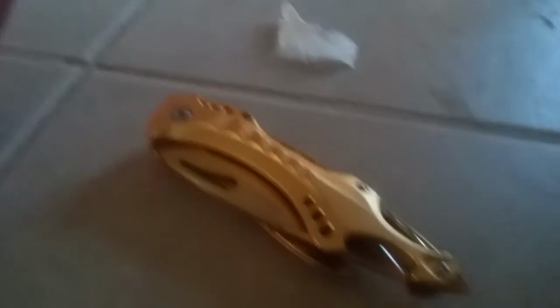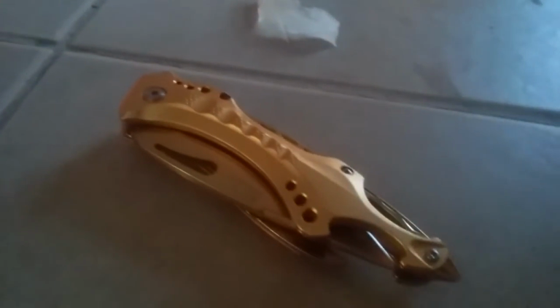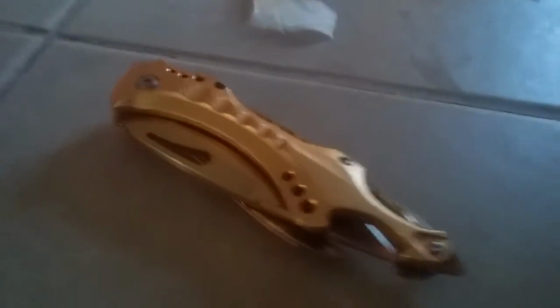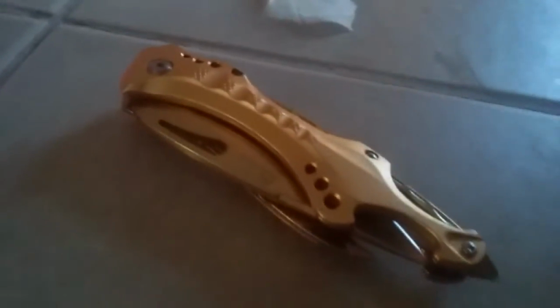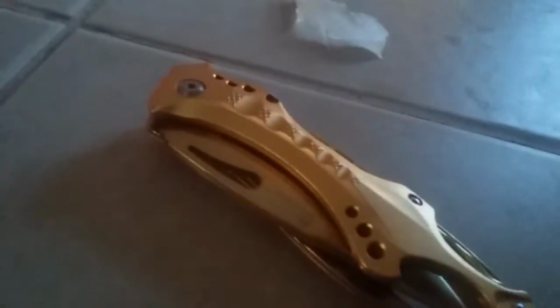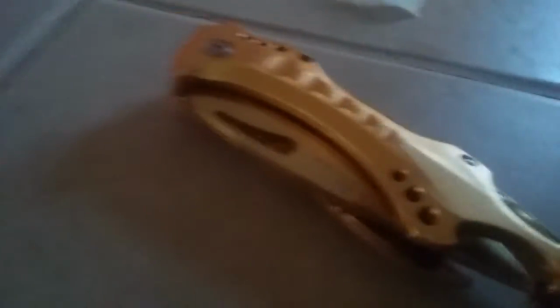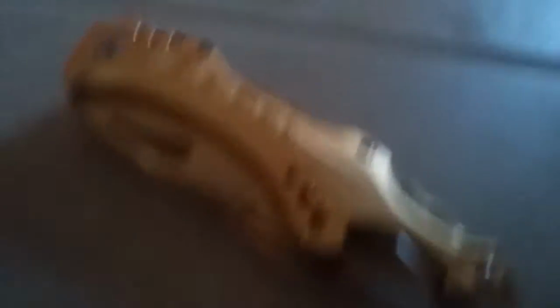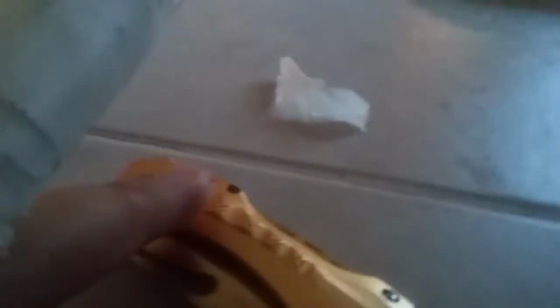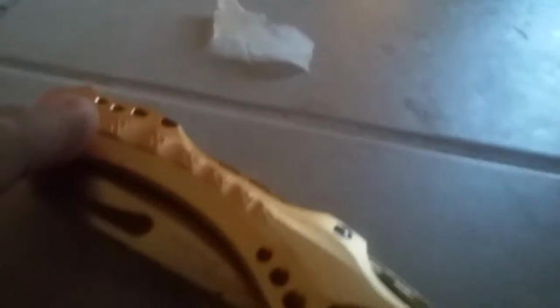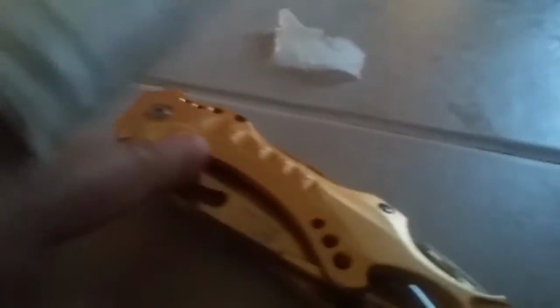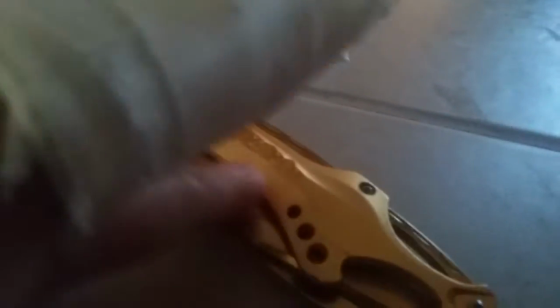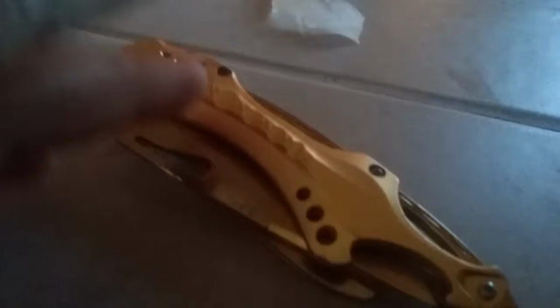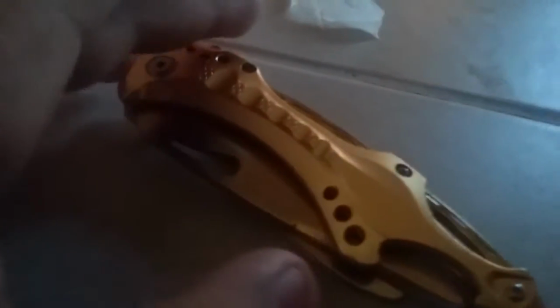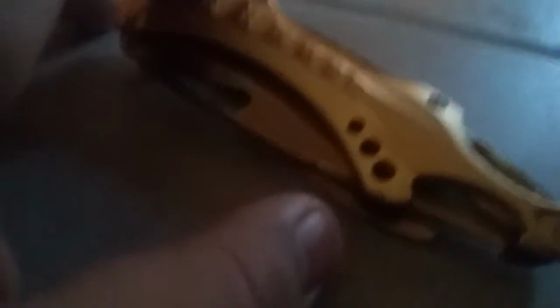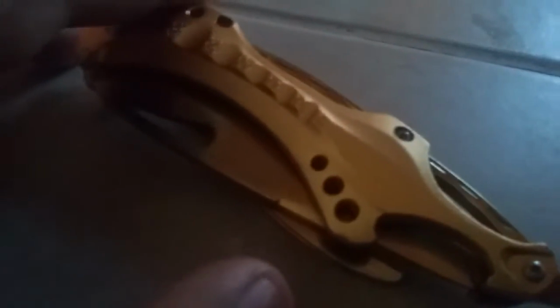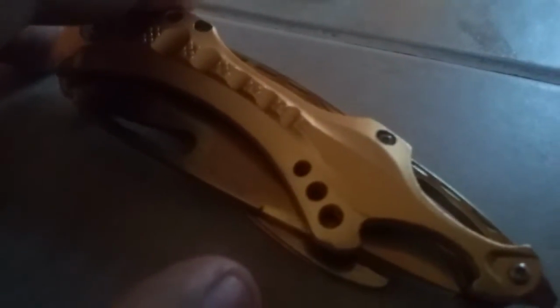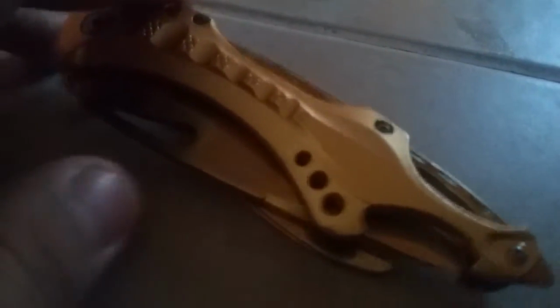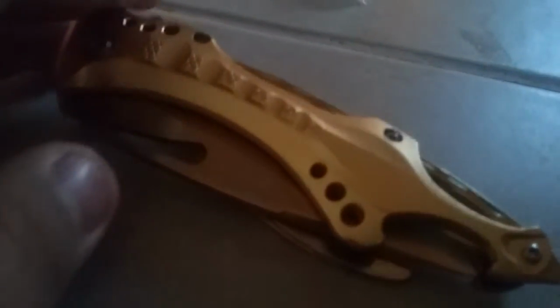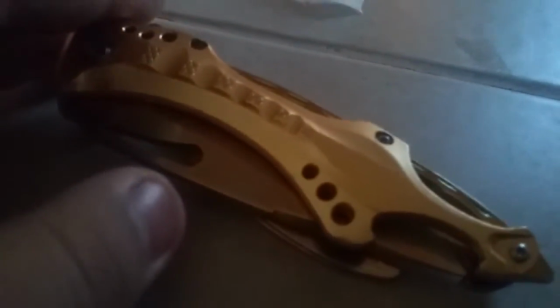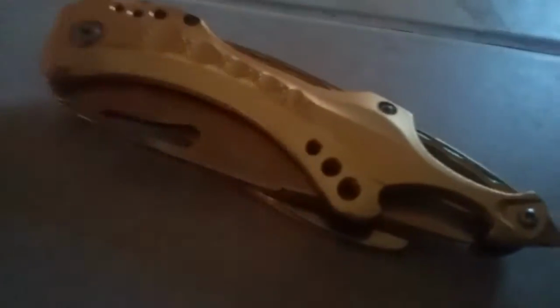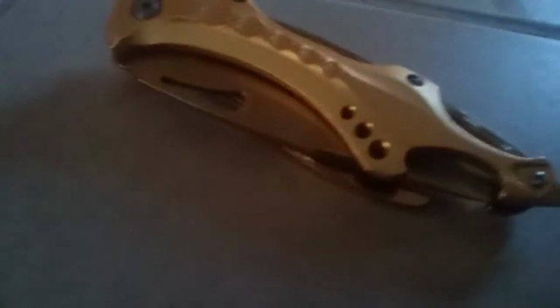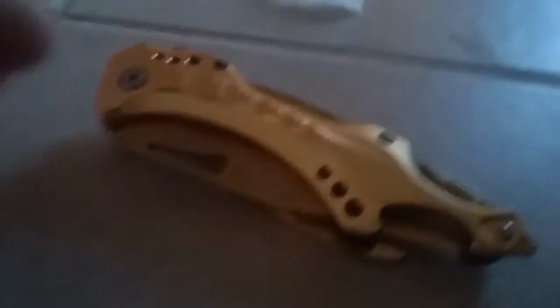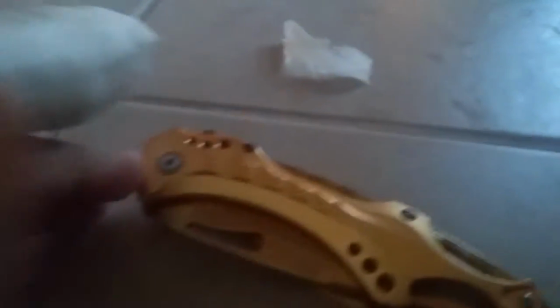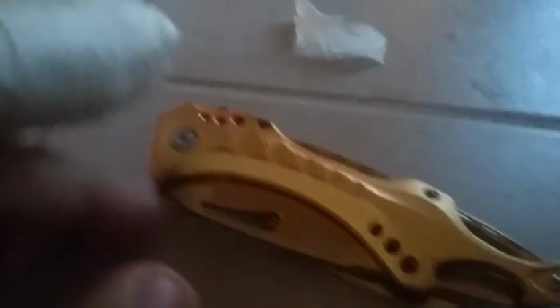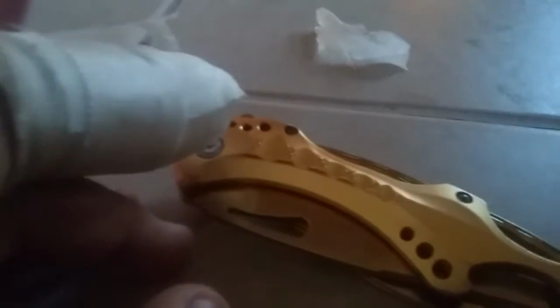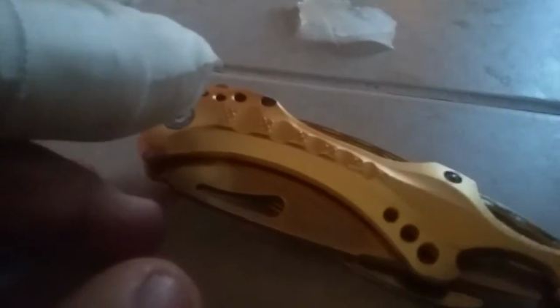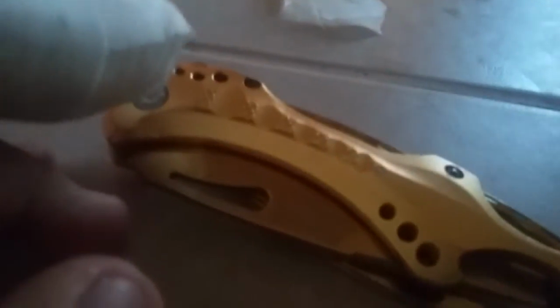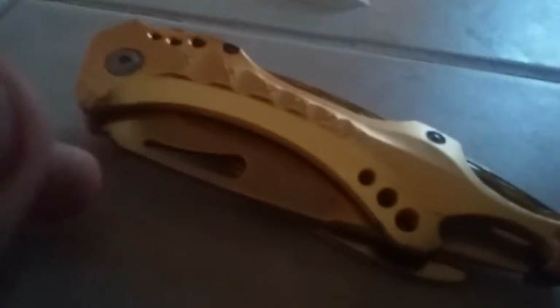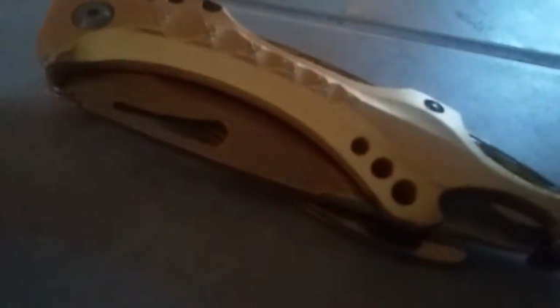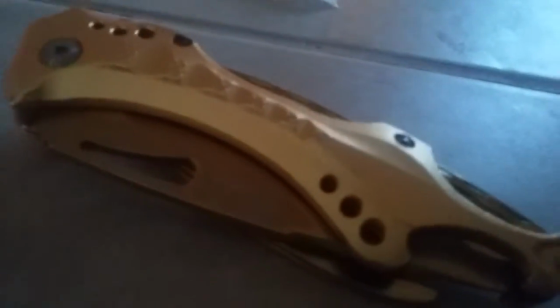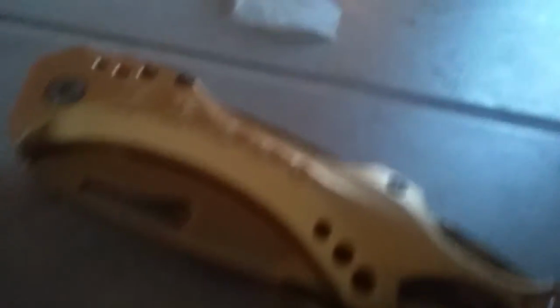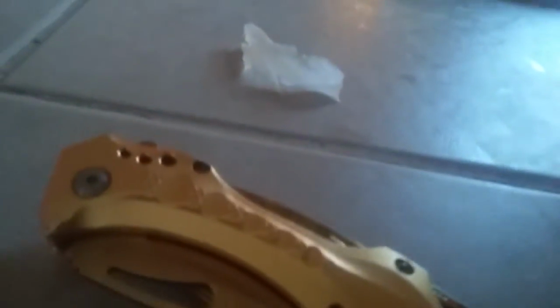So, that's how you open and close a pocket knife. This is a golden pocket knife — you love it, you can buy it. I want to thank you. Good morning, guys.